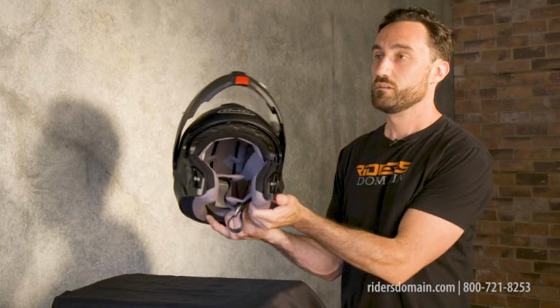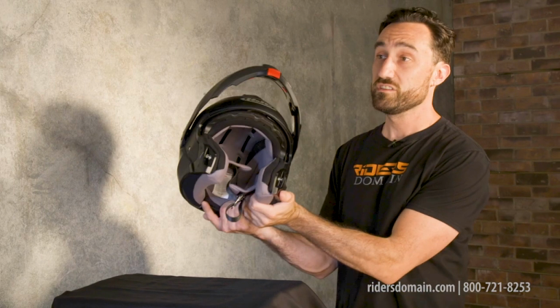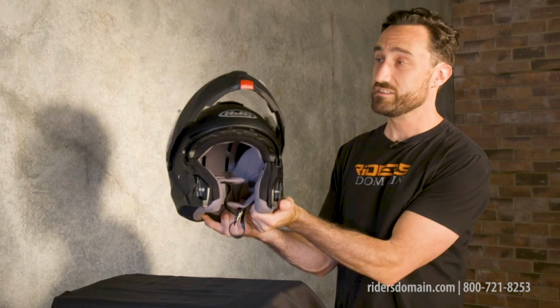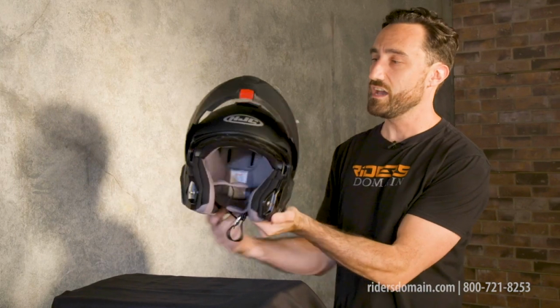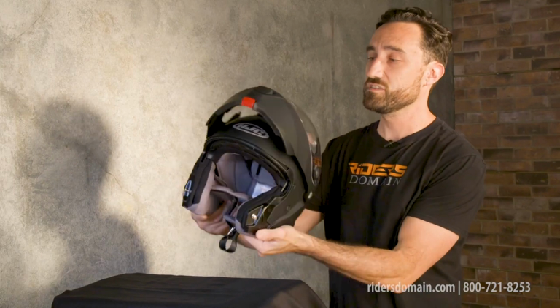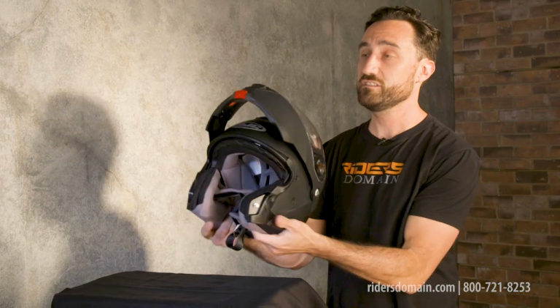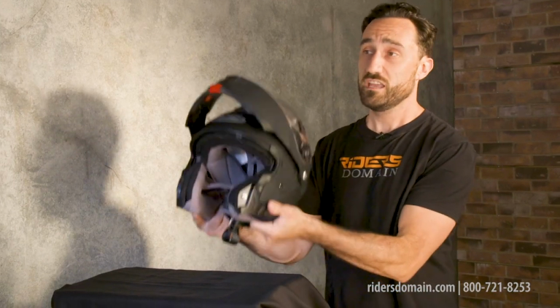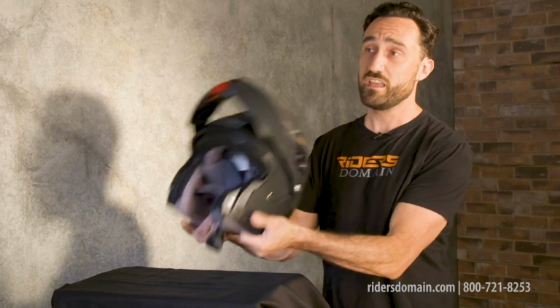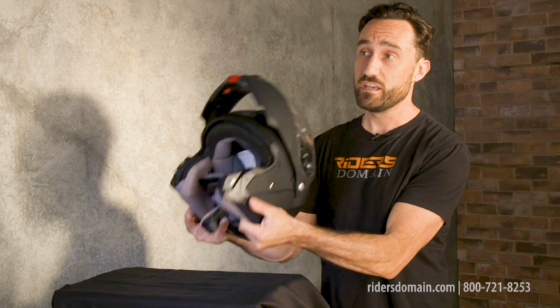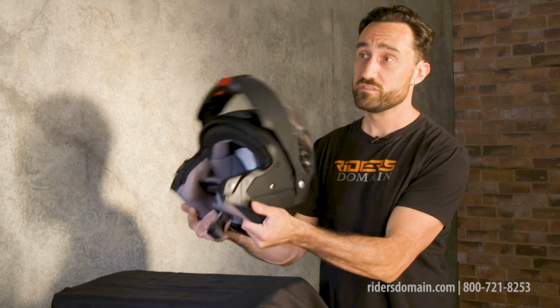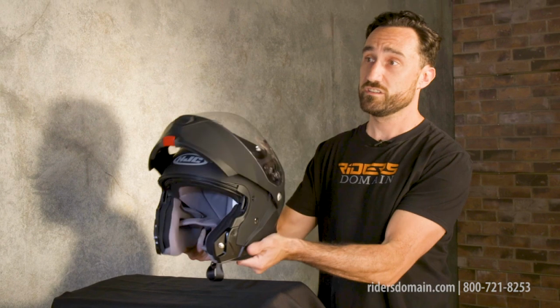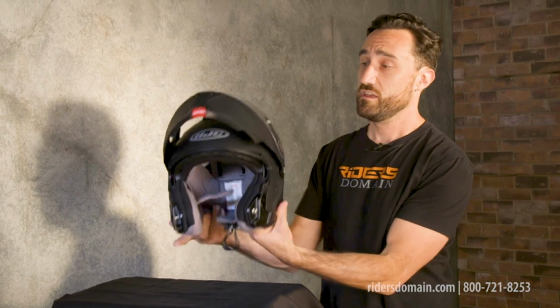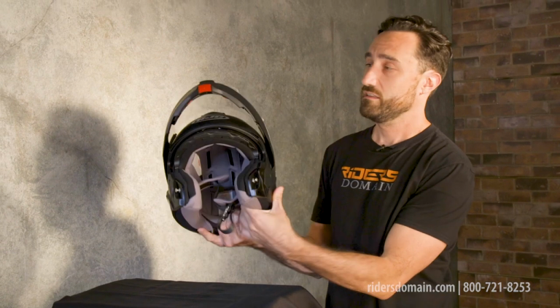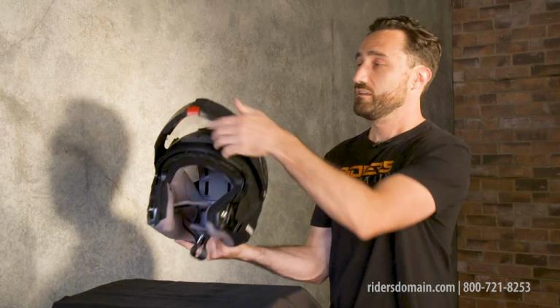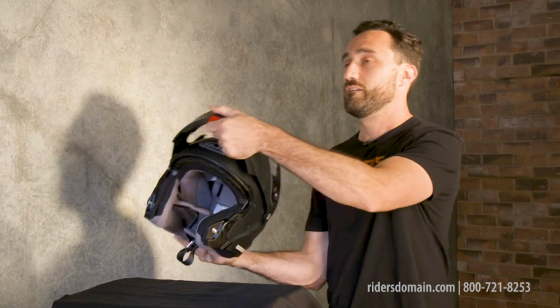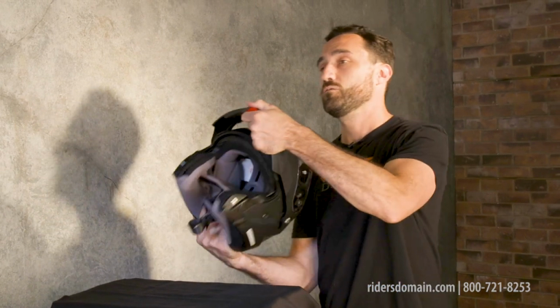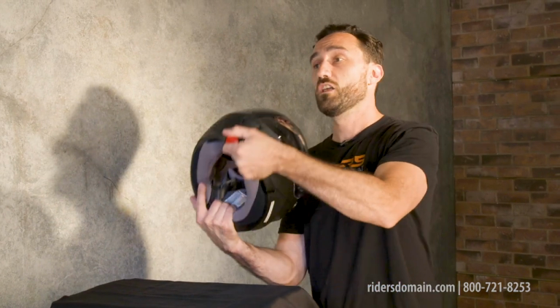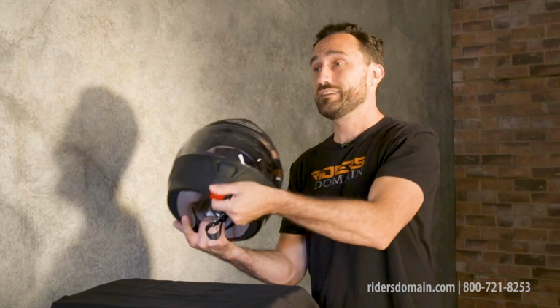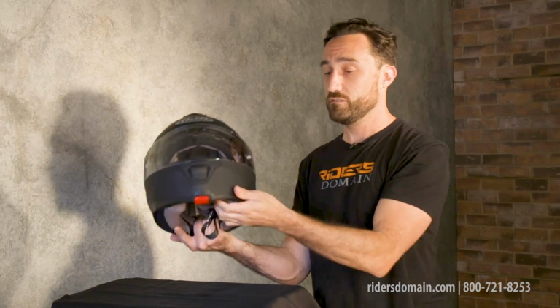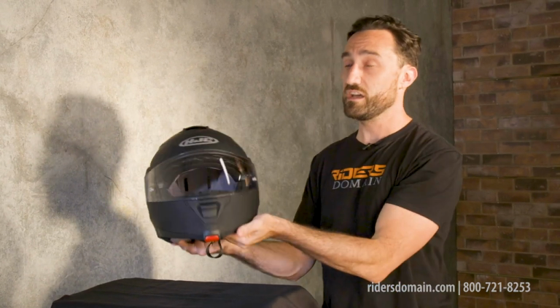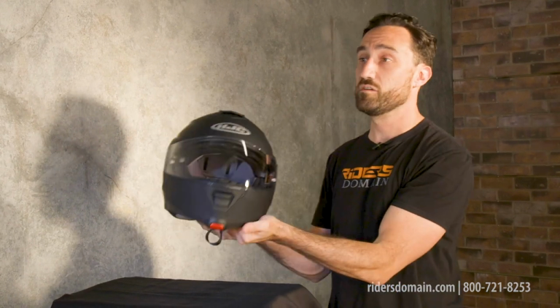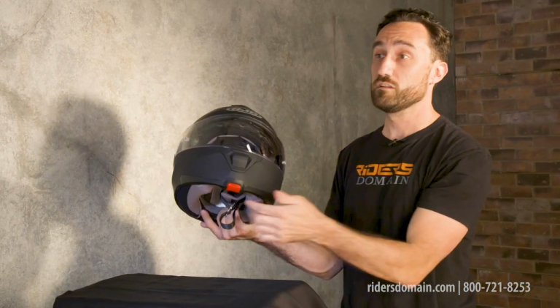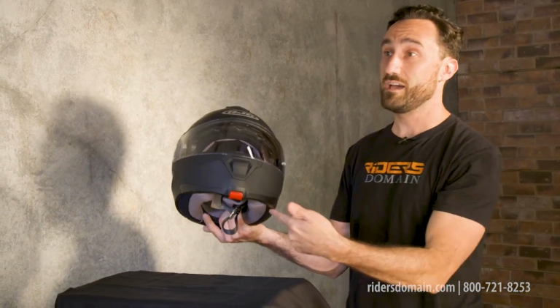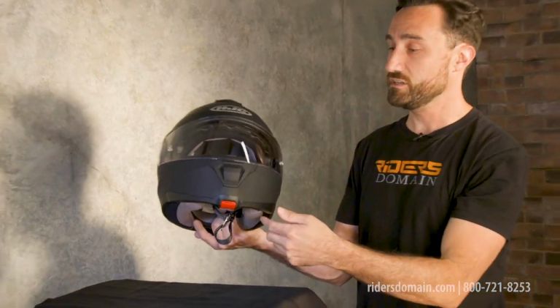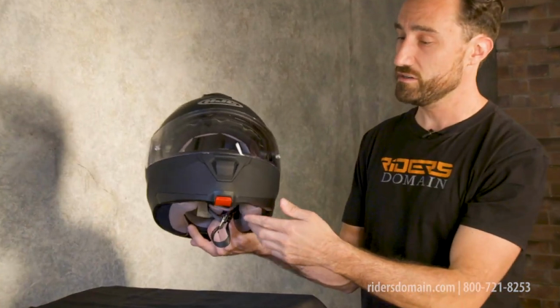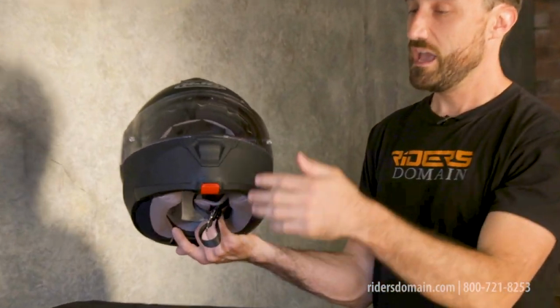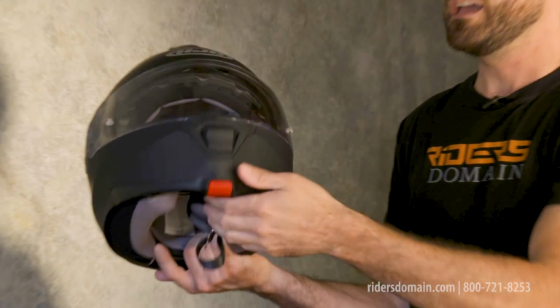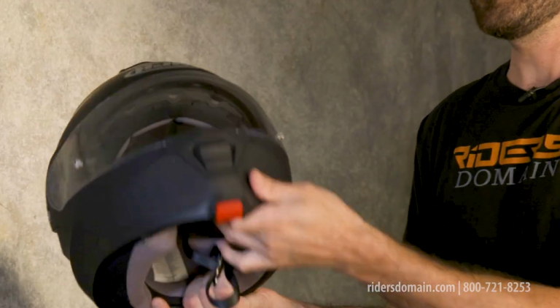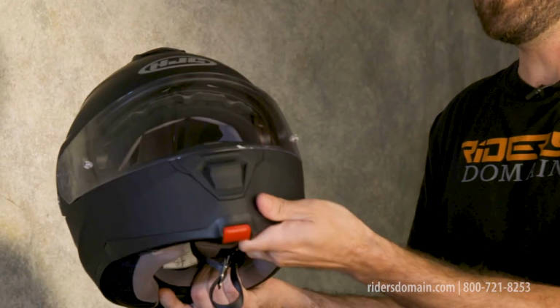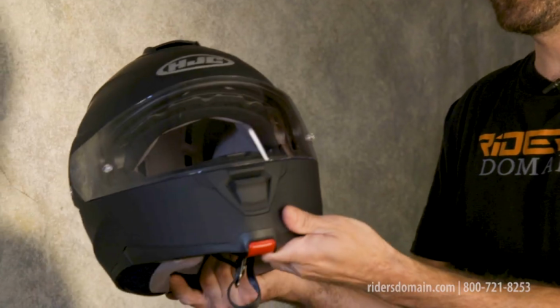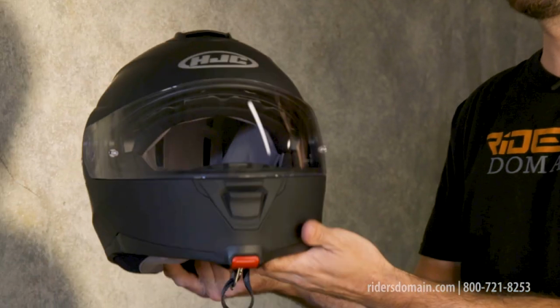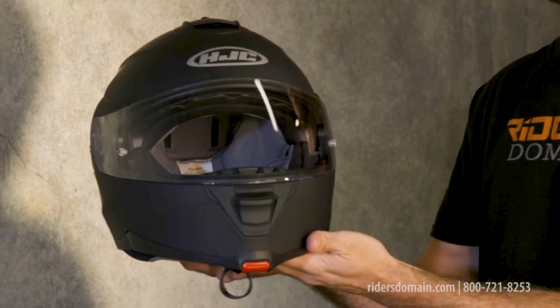Now when this thing's in the up position it's staying in the up position. When you want to lock it down, it's got some metal tabs in here and it stays nice and securely in place.